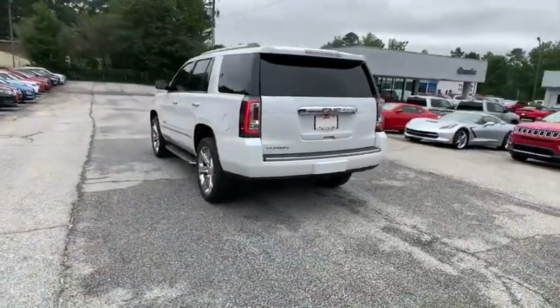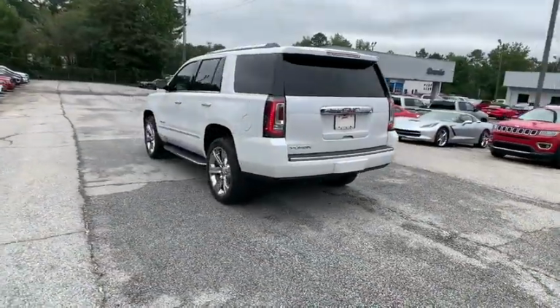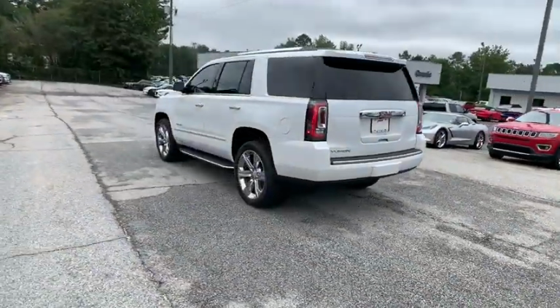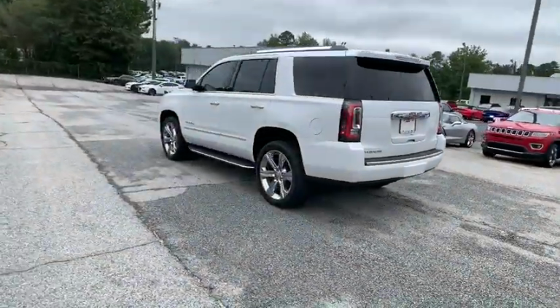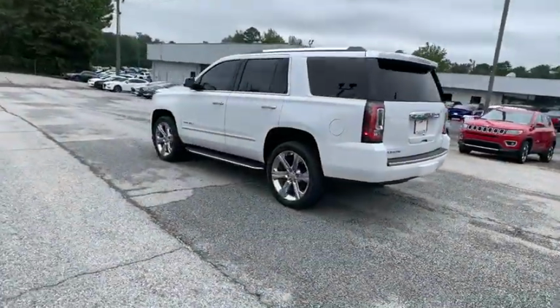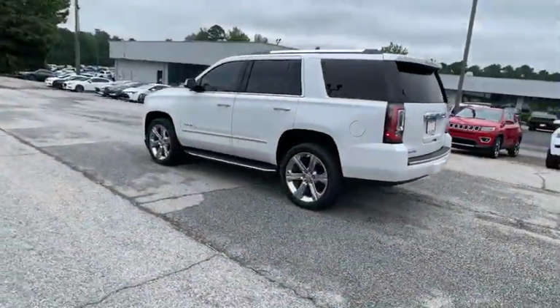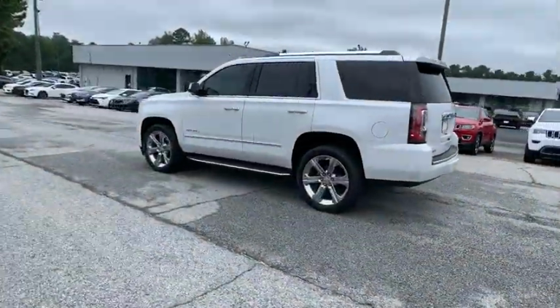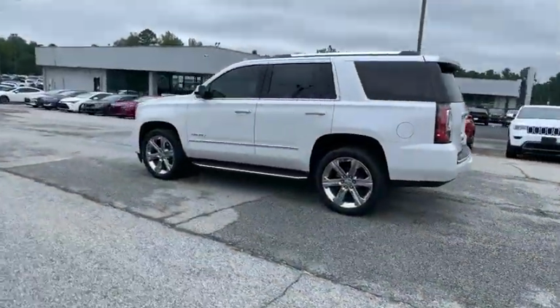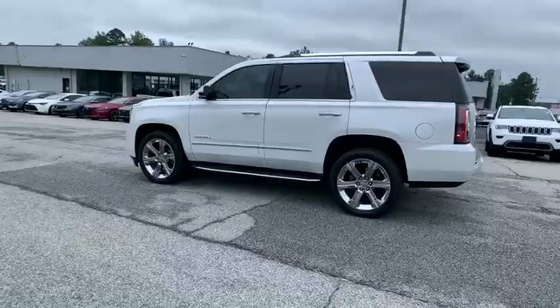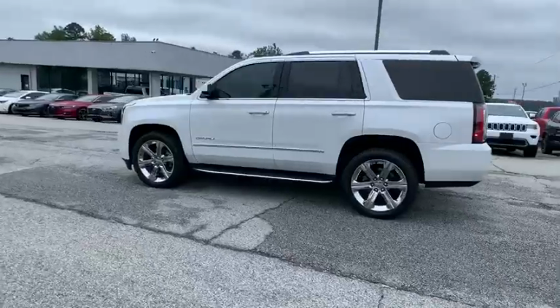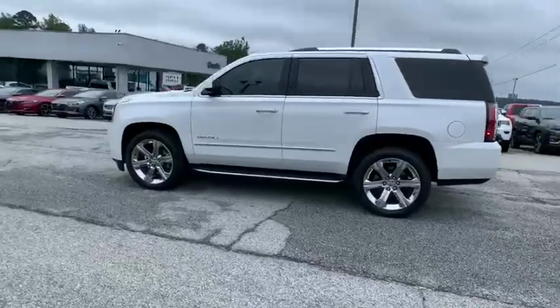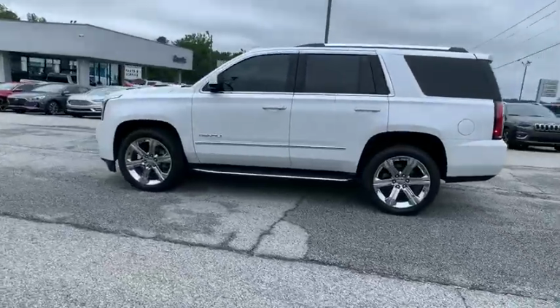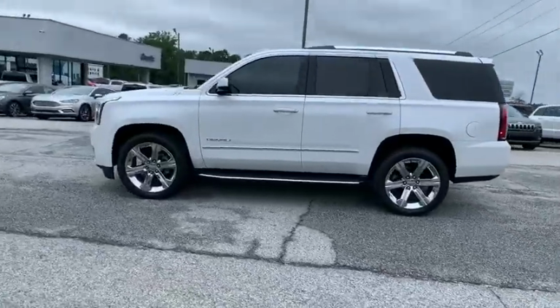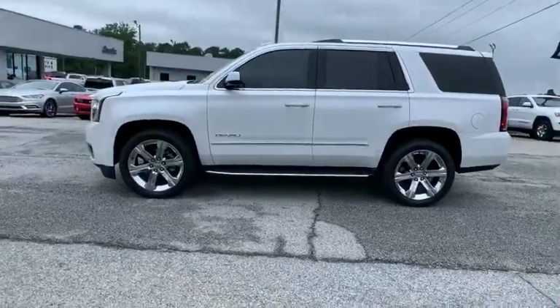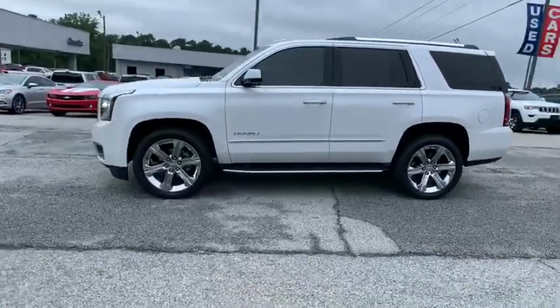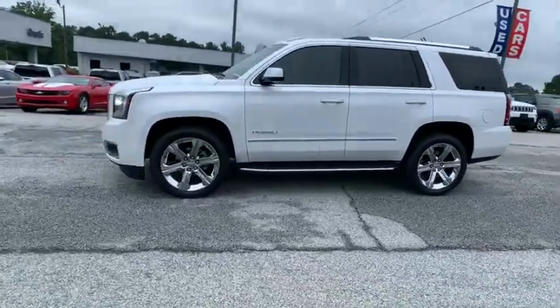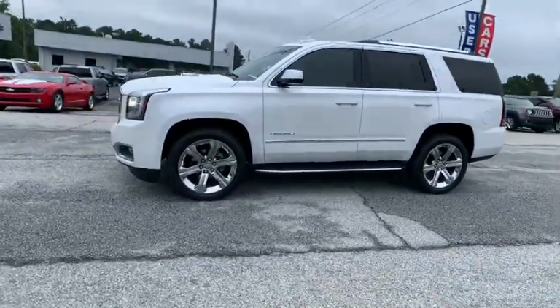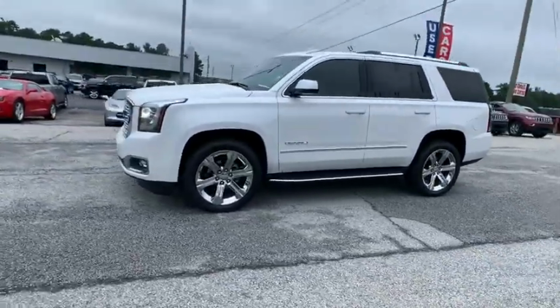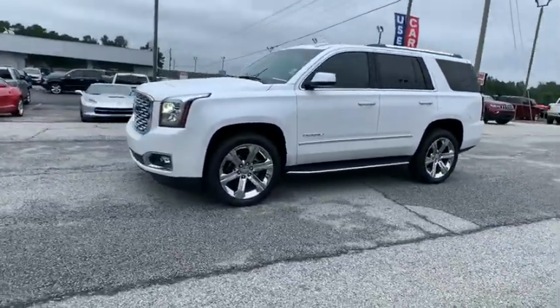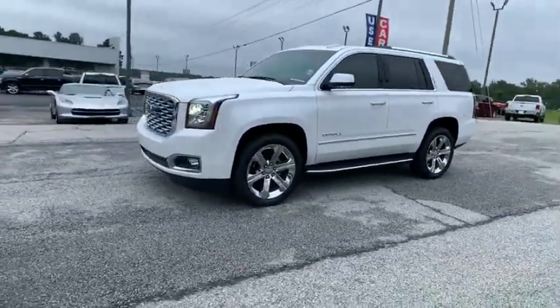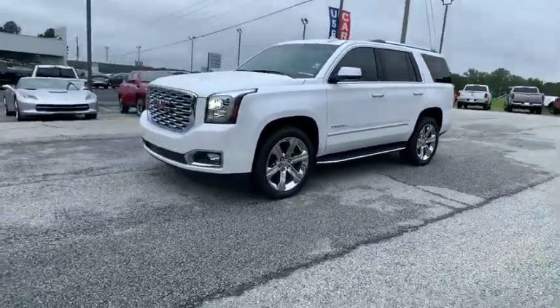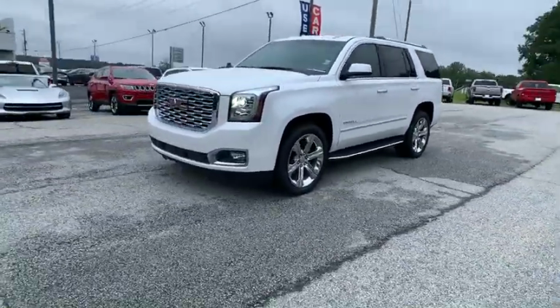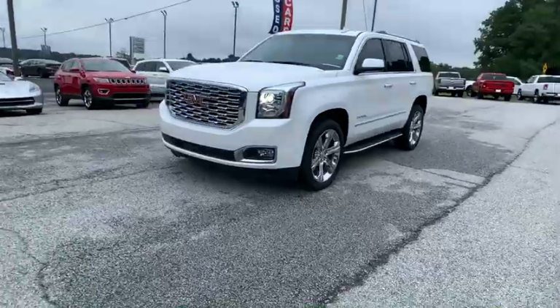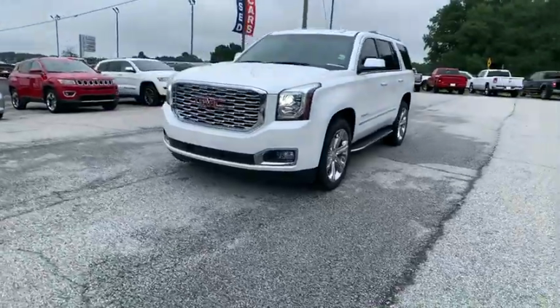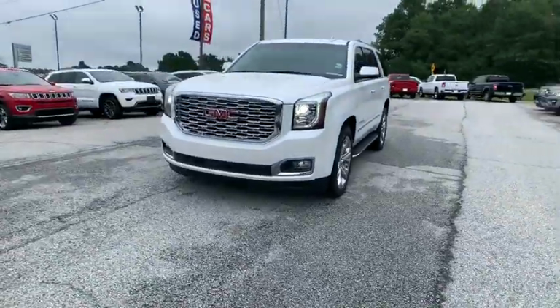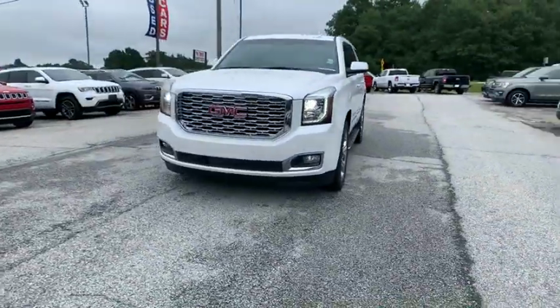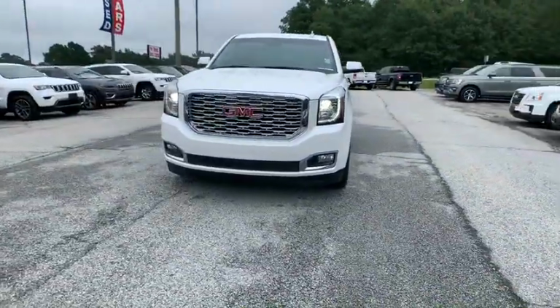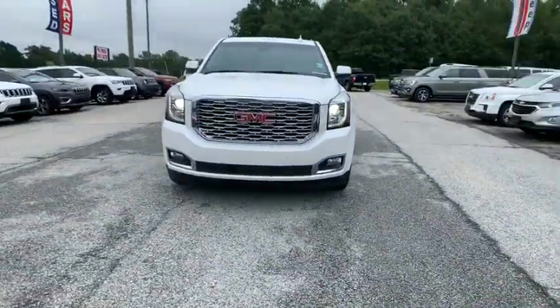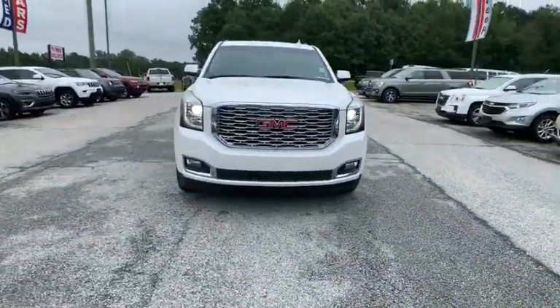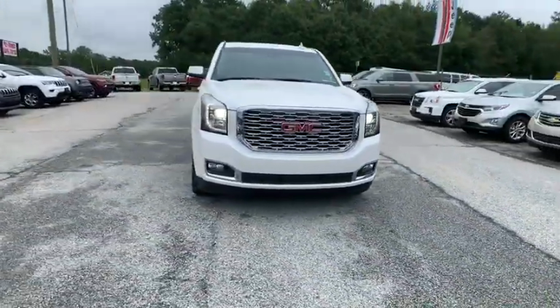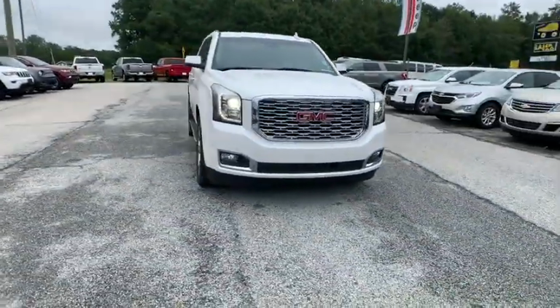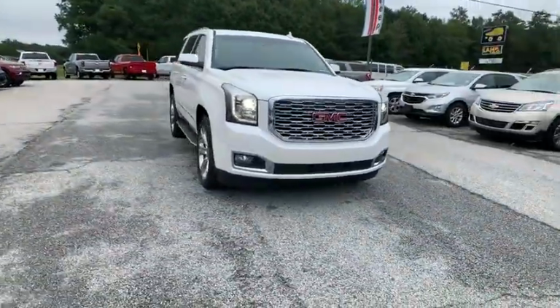Boasting a Vortec engine with active fuel management and flex fuel, the Yukon is agile and capable. This vehicle has less than 30,000 miles. Here are some of this vehicle's great options.